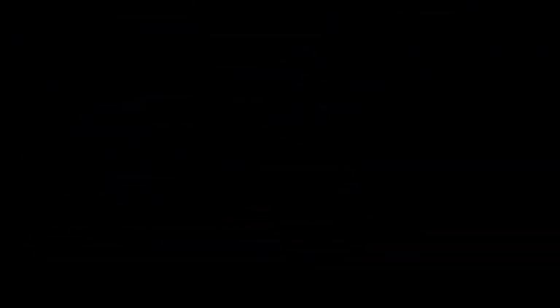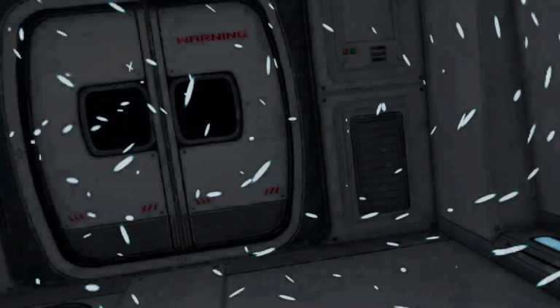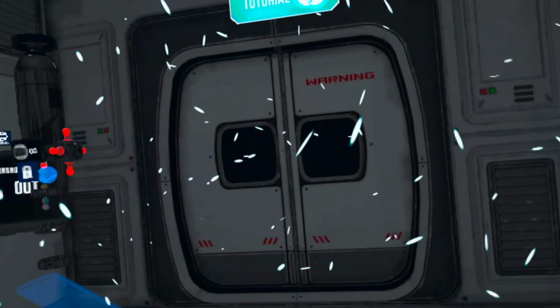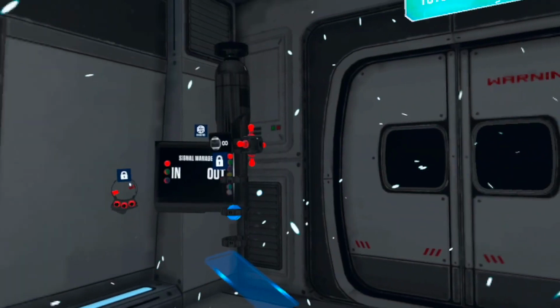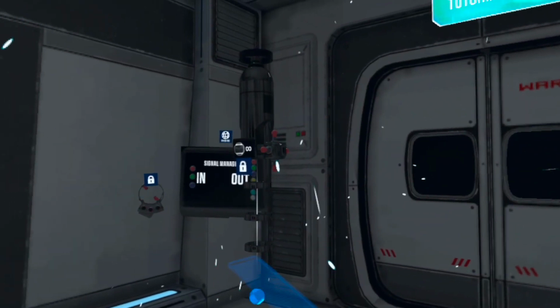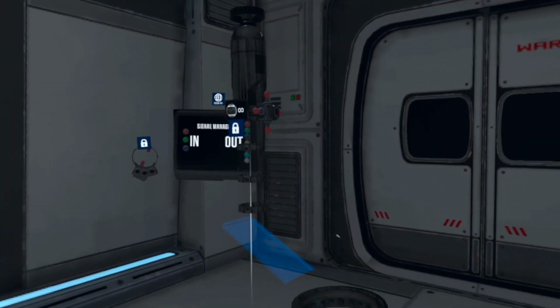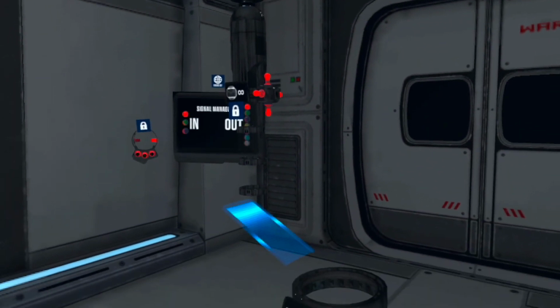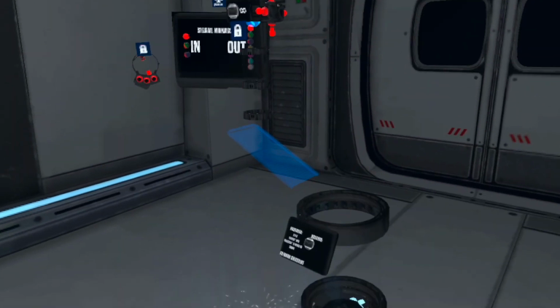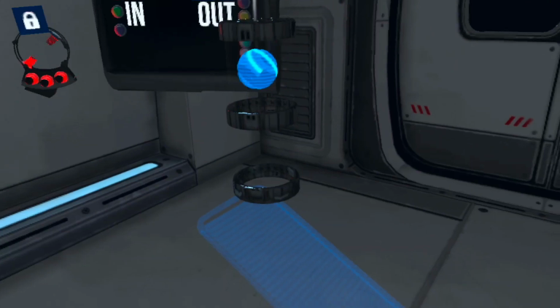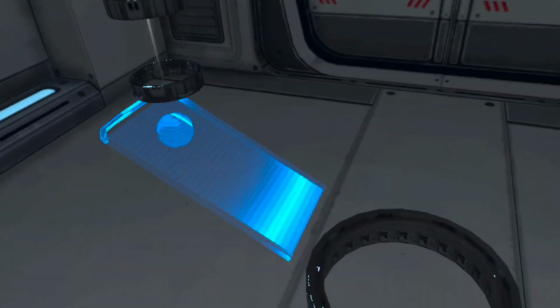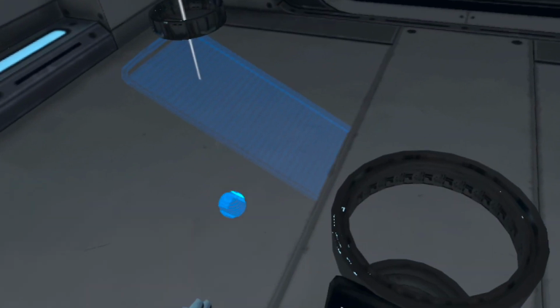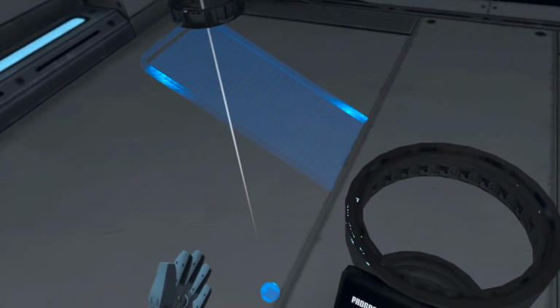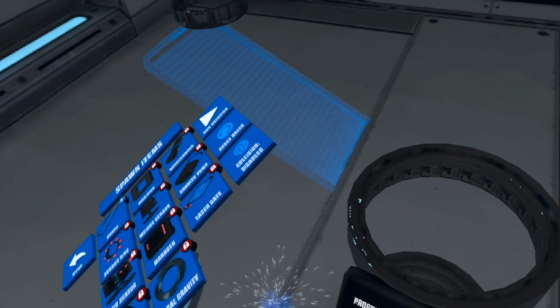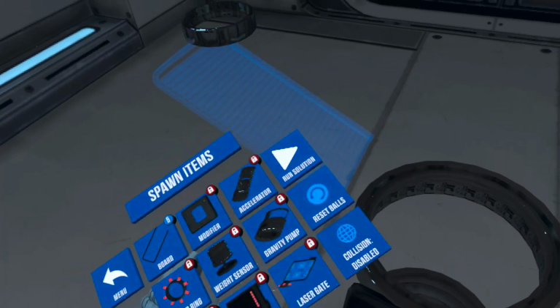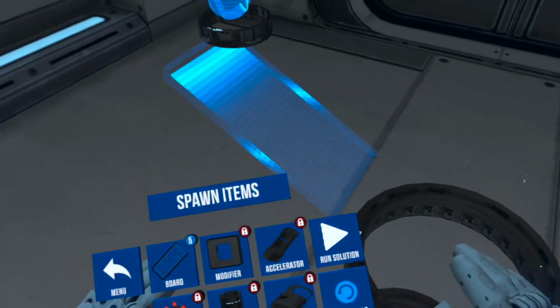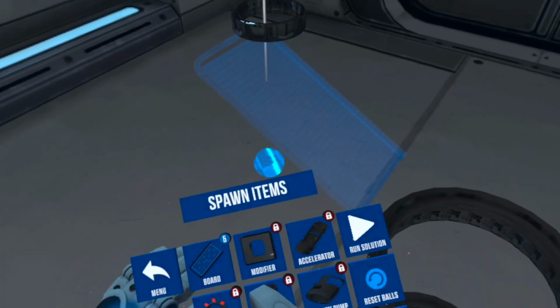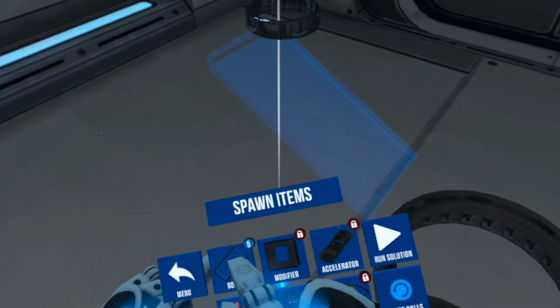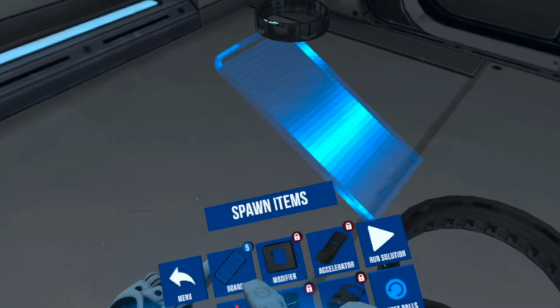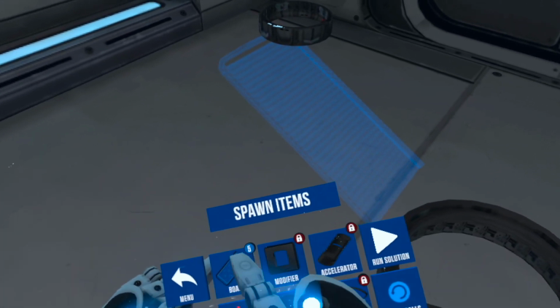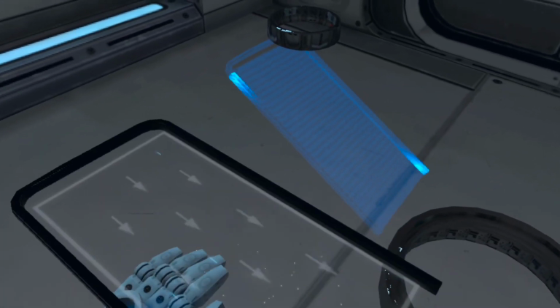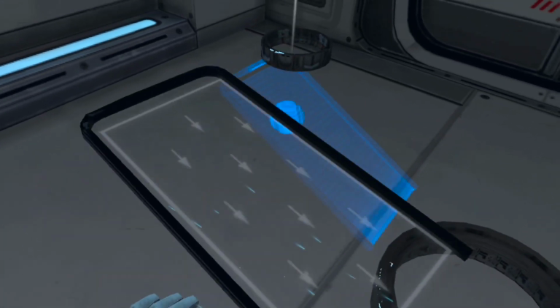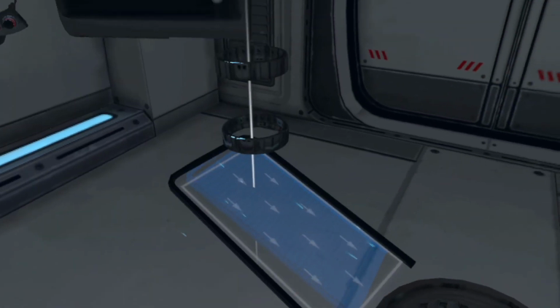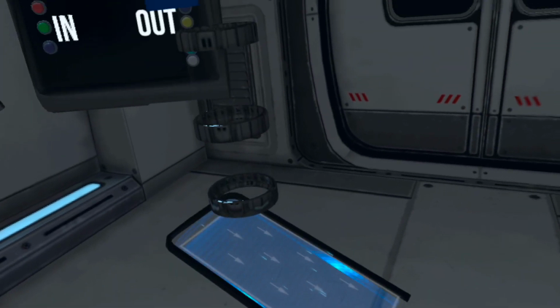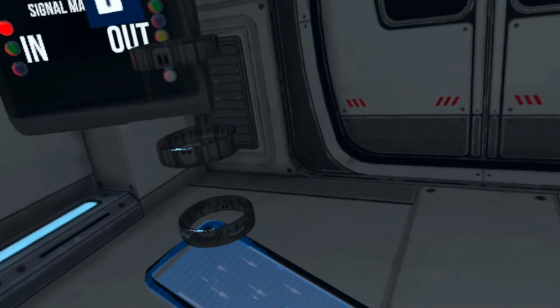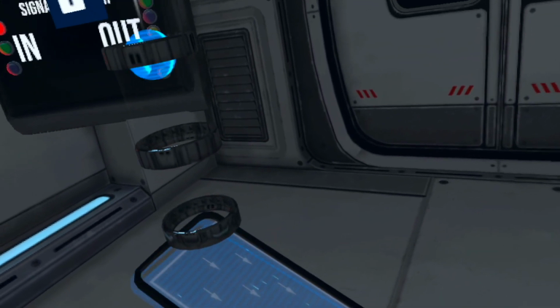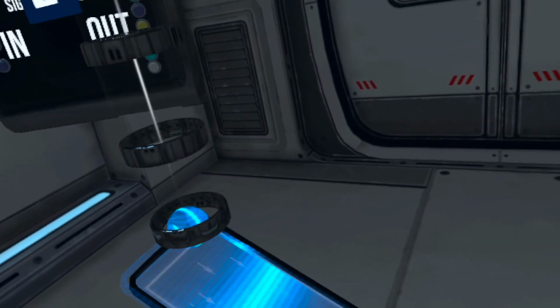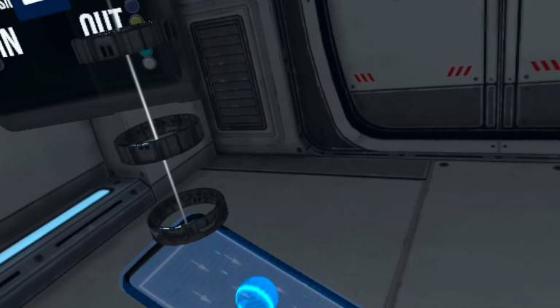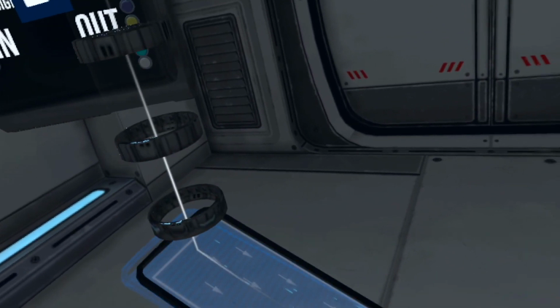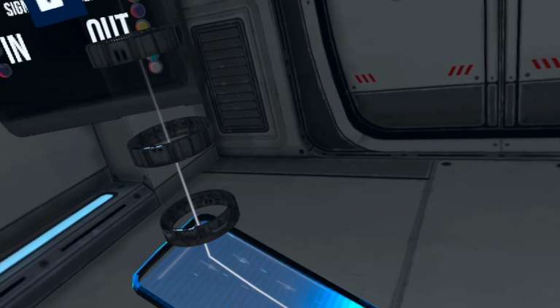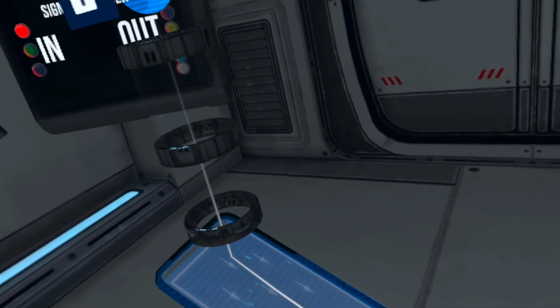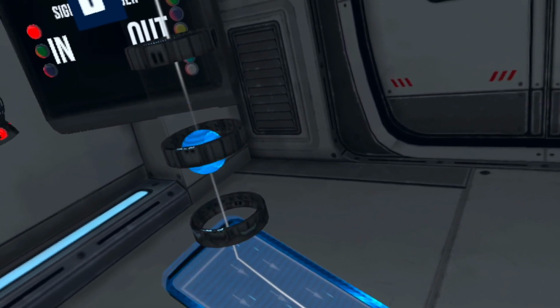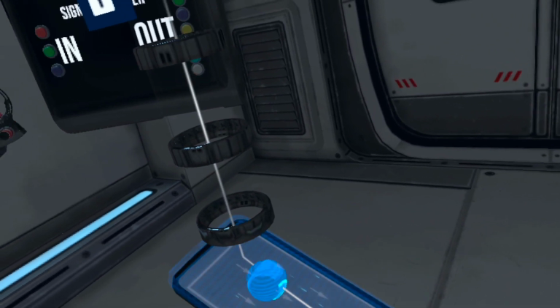To solve this test scenario, you have to spawn a new item from your toolbox. Open the menu, select the board, and then place it in the correct spot. Afterwards, run the solution.